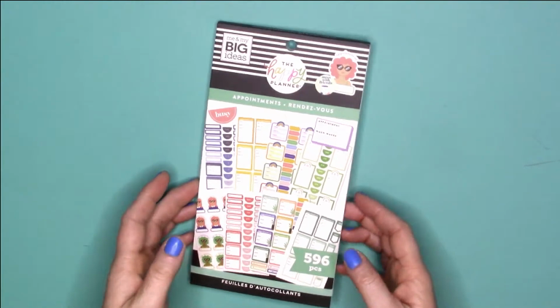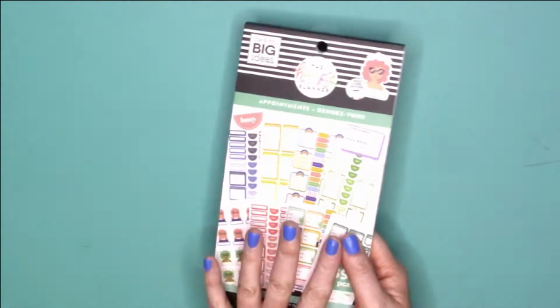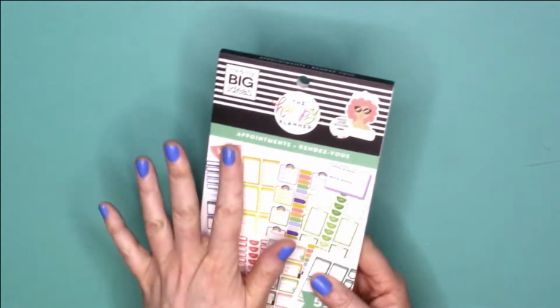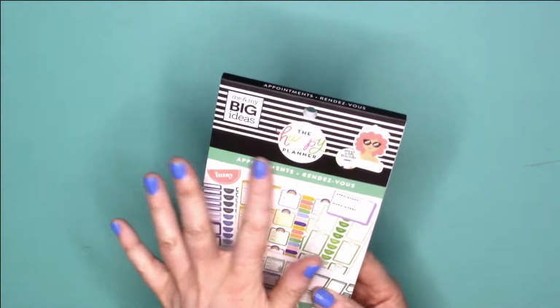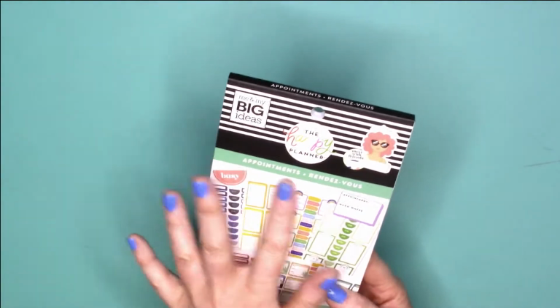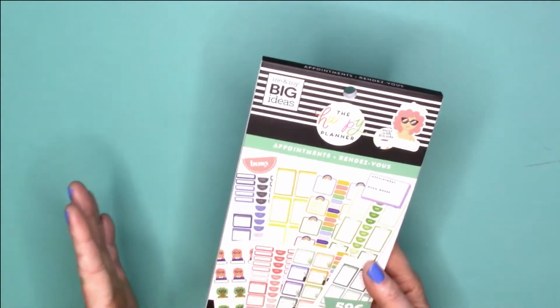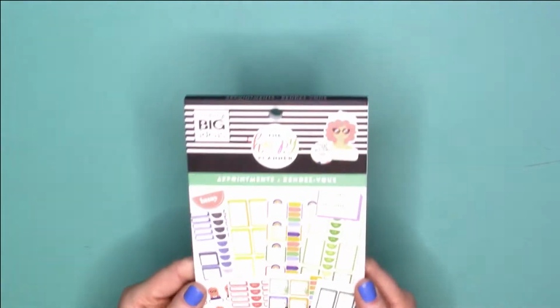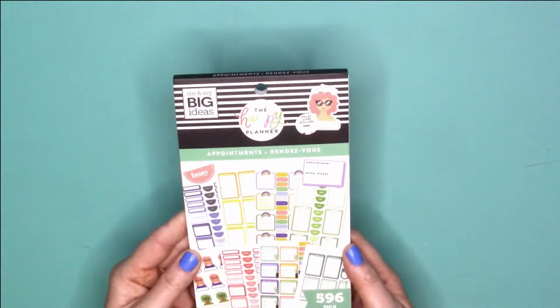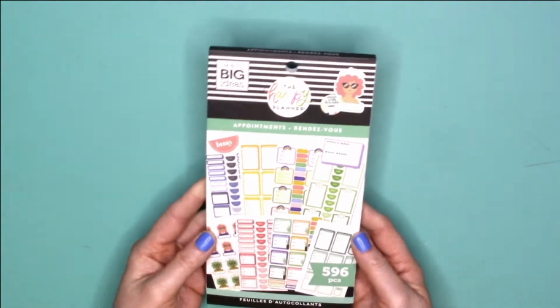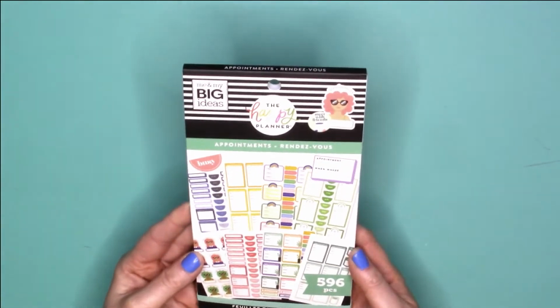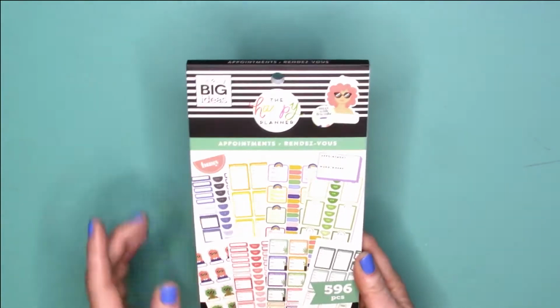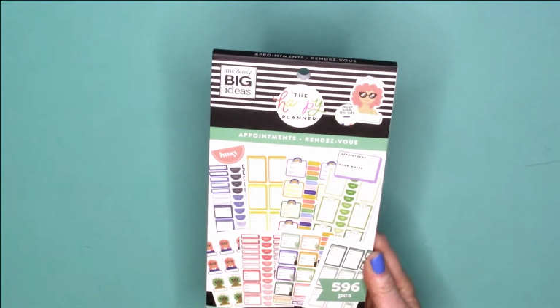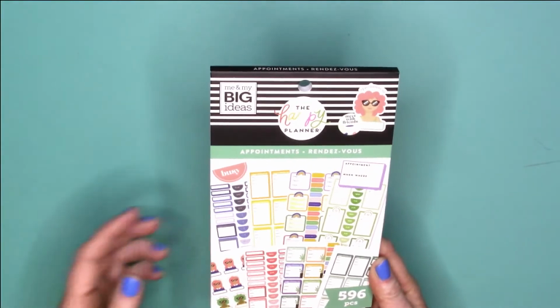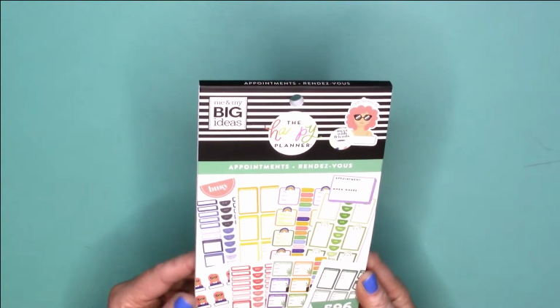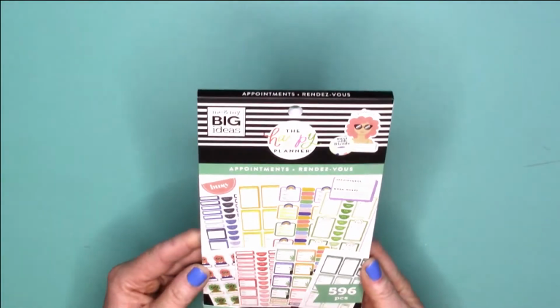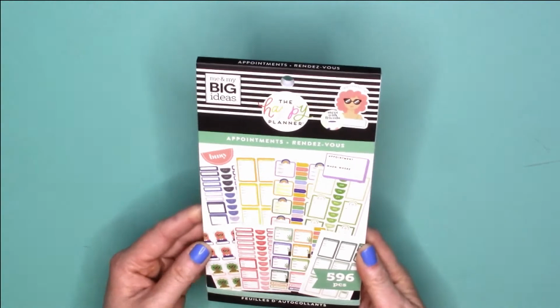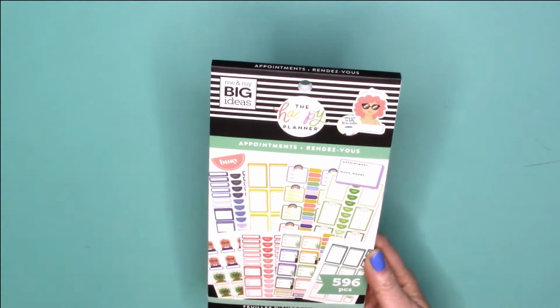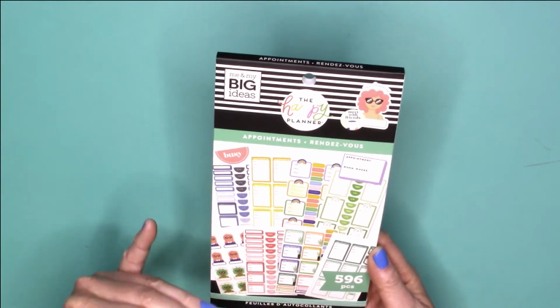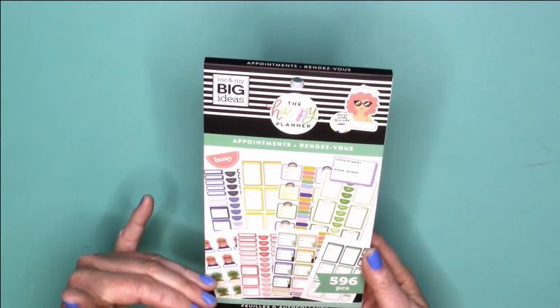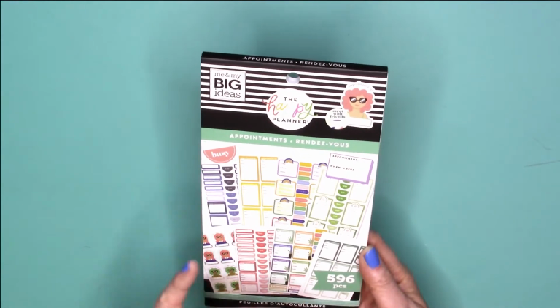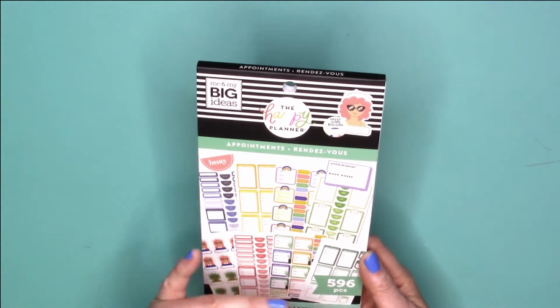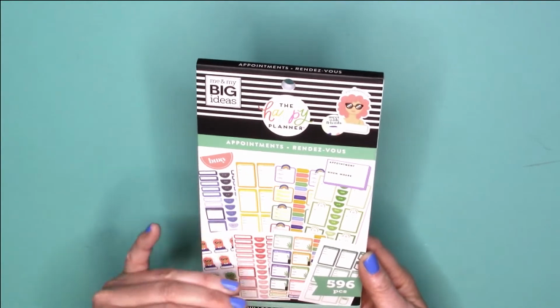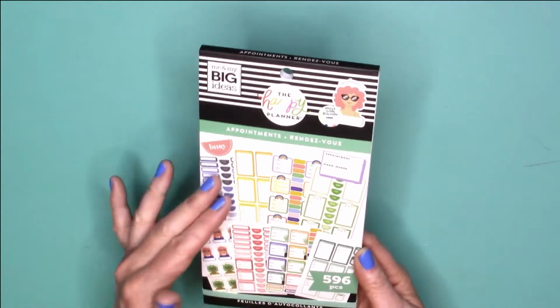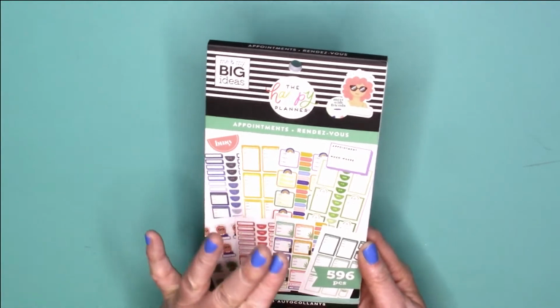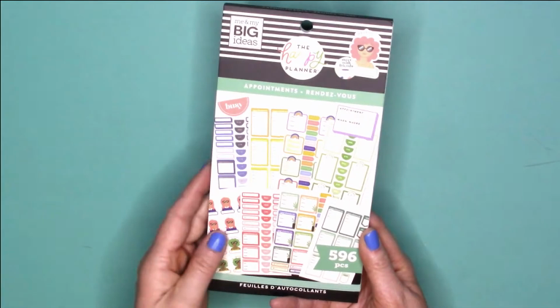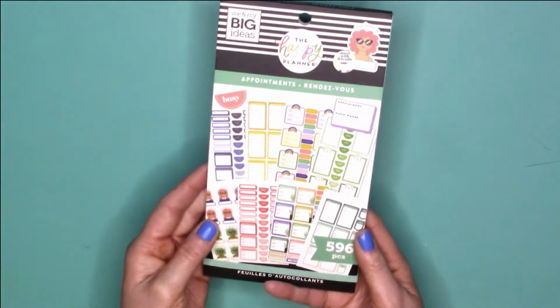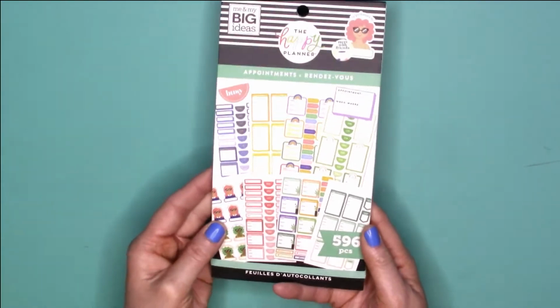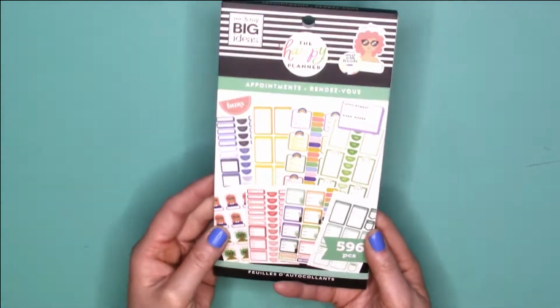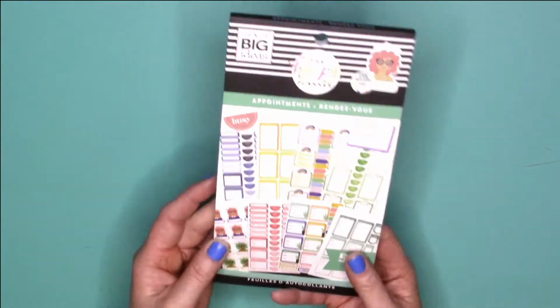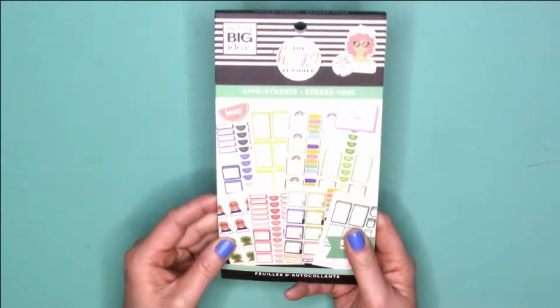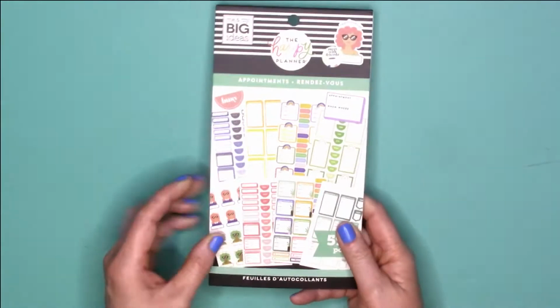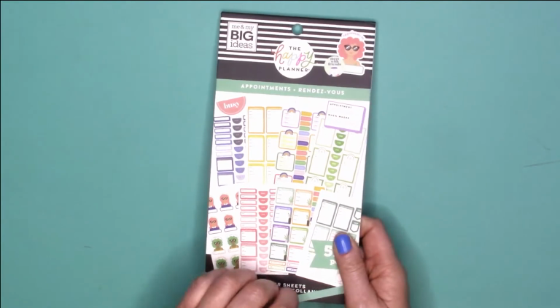So today I'm going to be flipping through this — what looks to be gorgeous — sticker book. I have not looked through these yet, so I'm pretty excited. It has this aqua green color and it's really pretty, and it has 596 pieces. What I'm seeing so far is that there are a lot of colored themes, which I love.